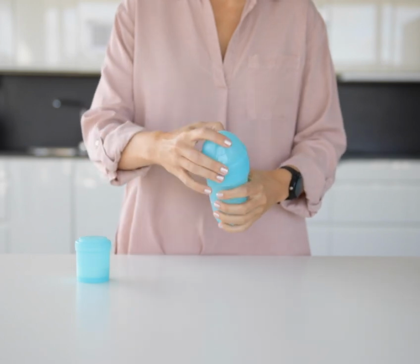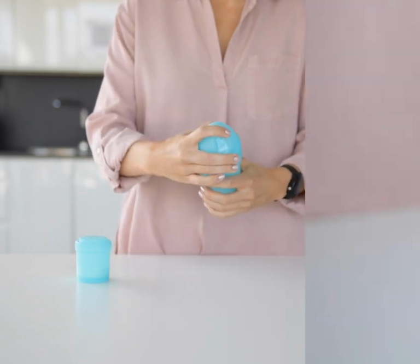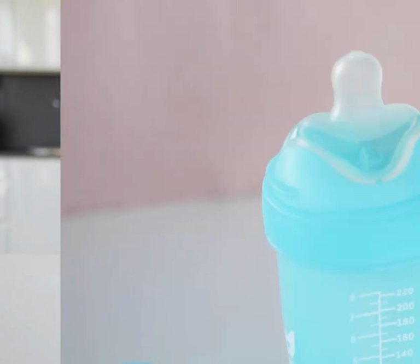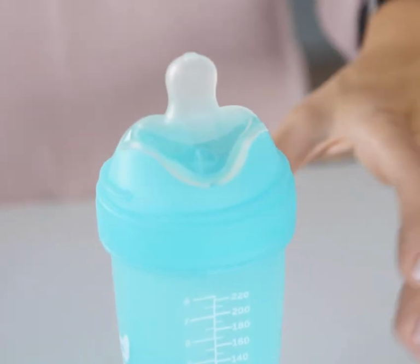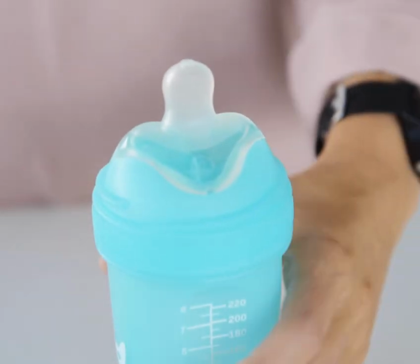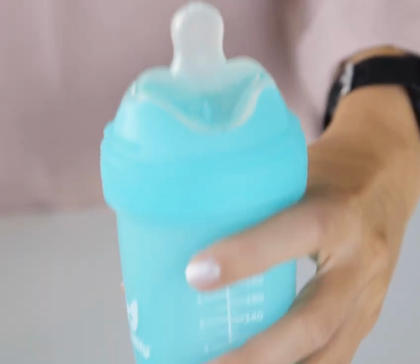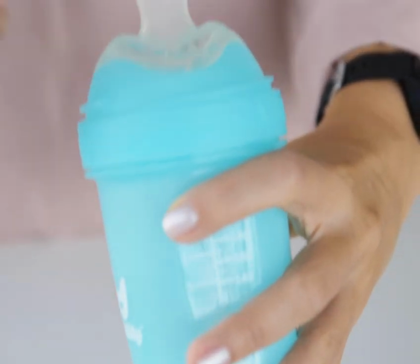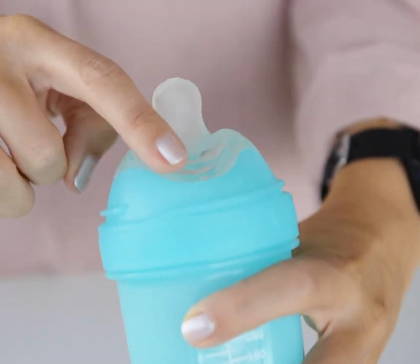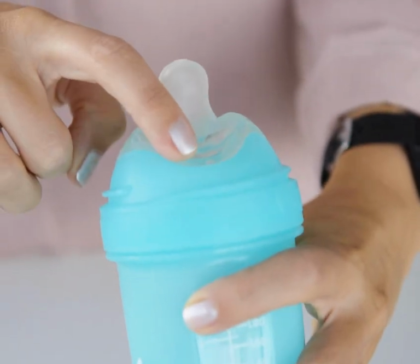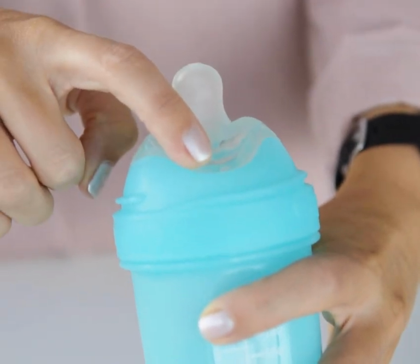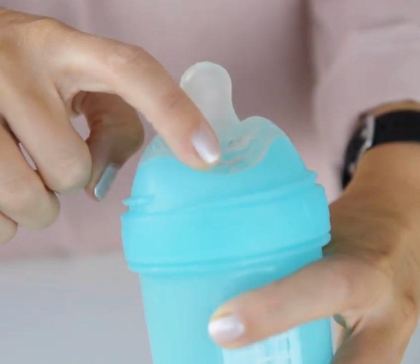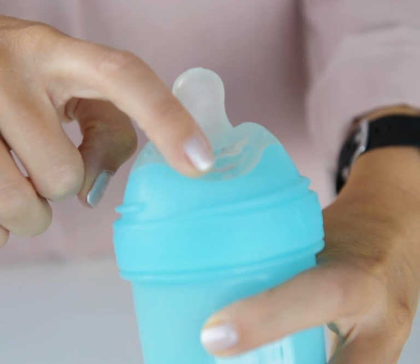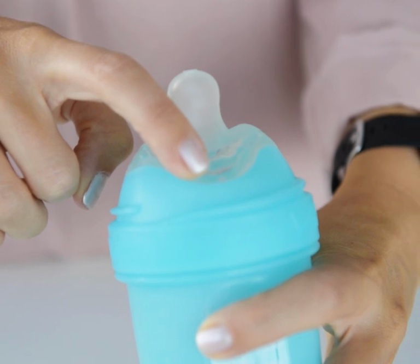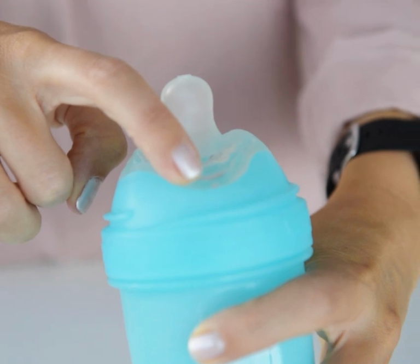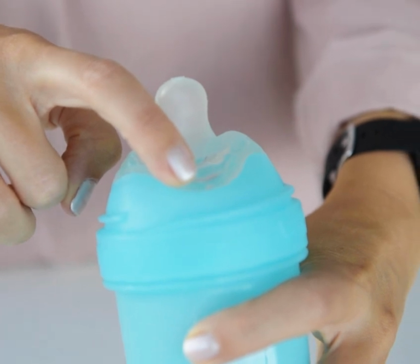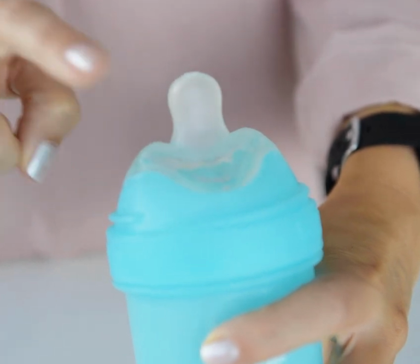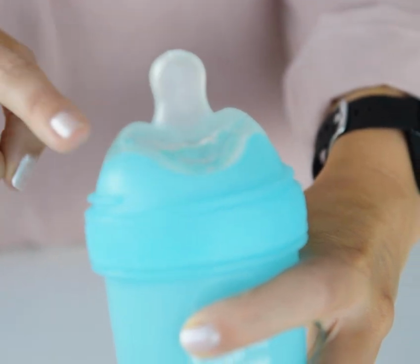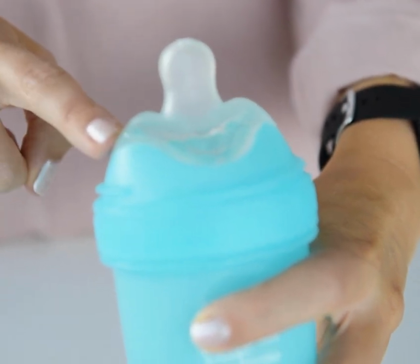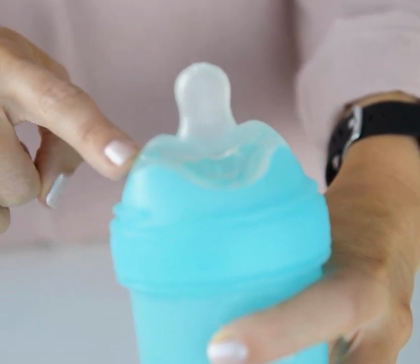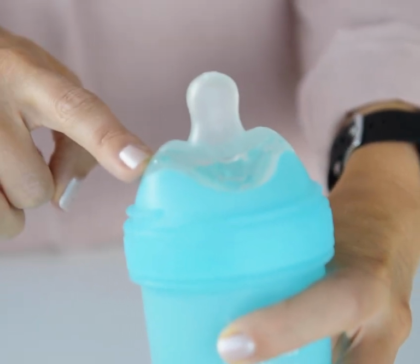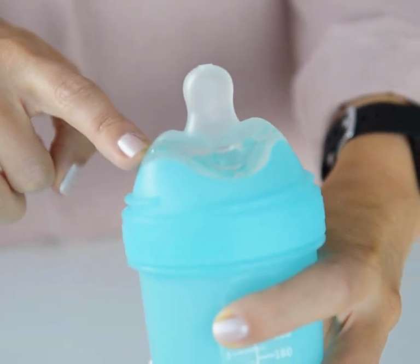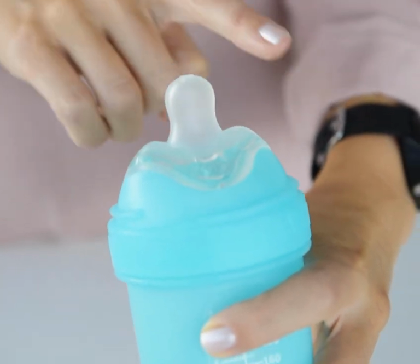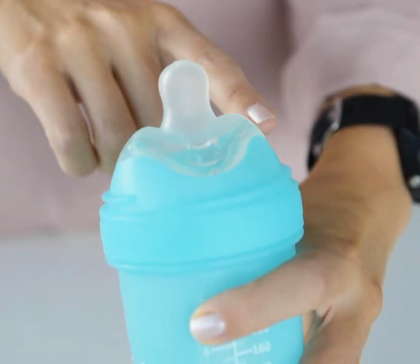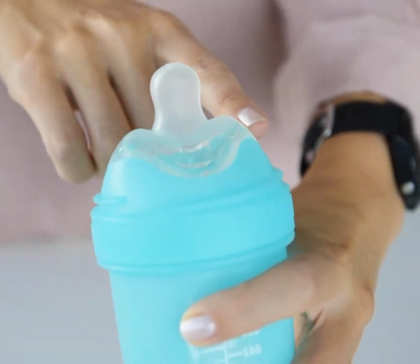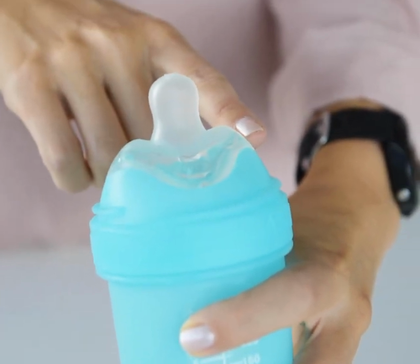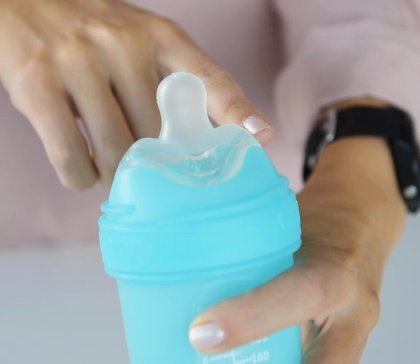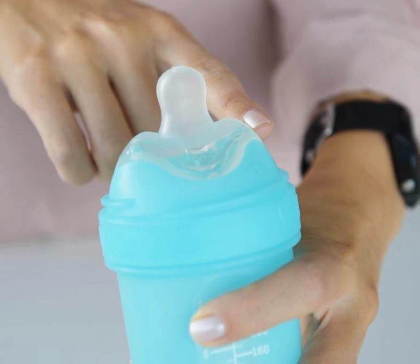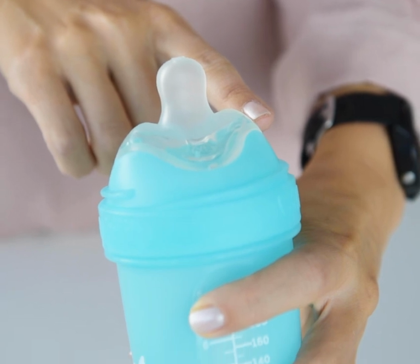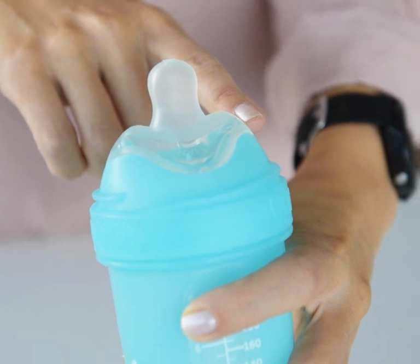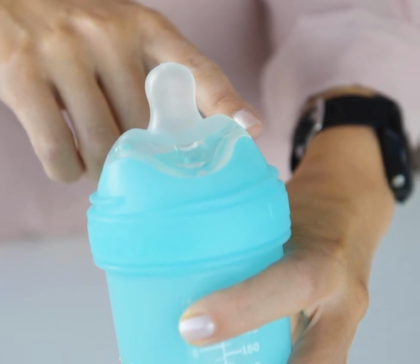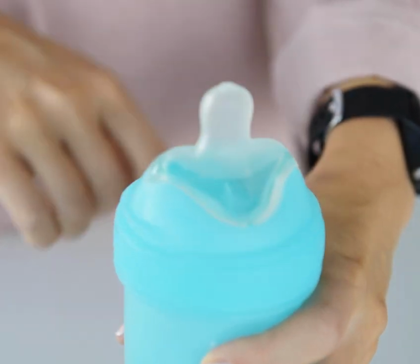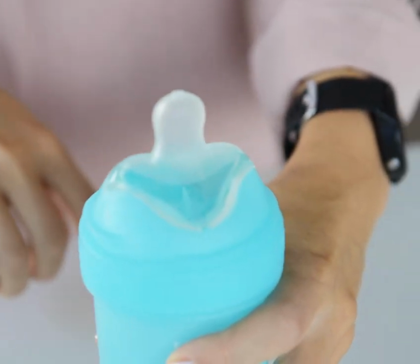The HearAbility Teat has a unique double anti-colic system. The valve stops a vacuum from forming in the bottle, and the two soft bumps close the corners of your baby's mouth, reducing the risk of swallowing air.